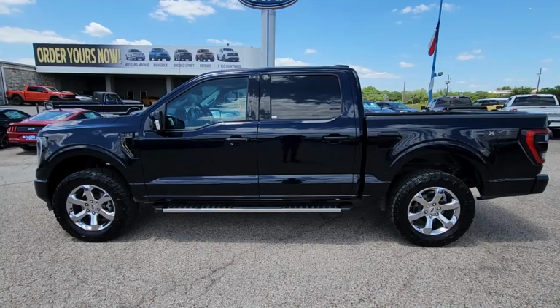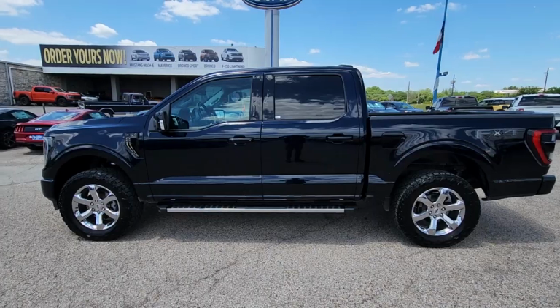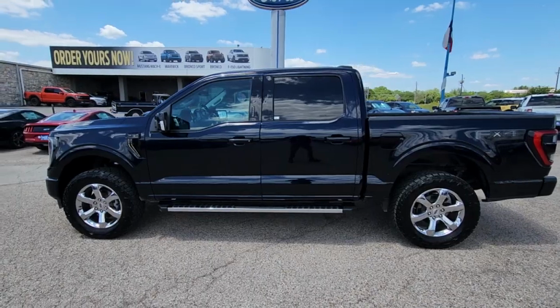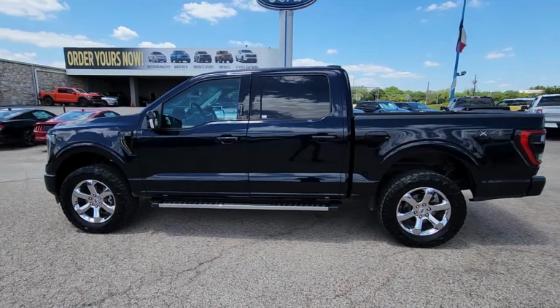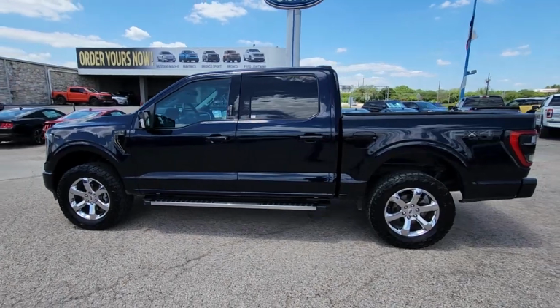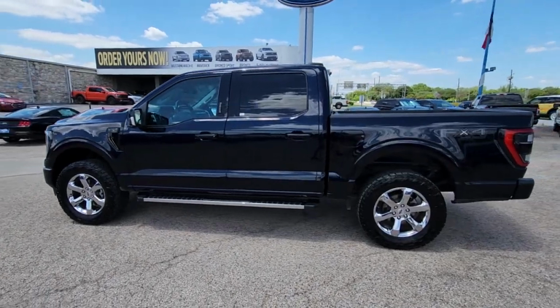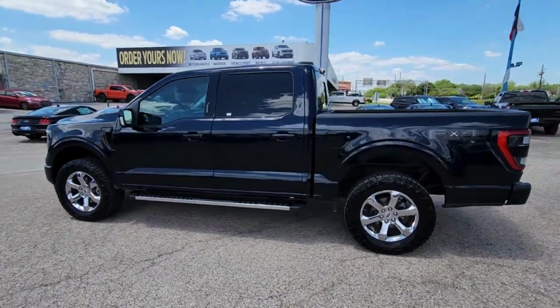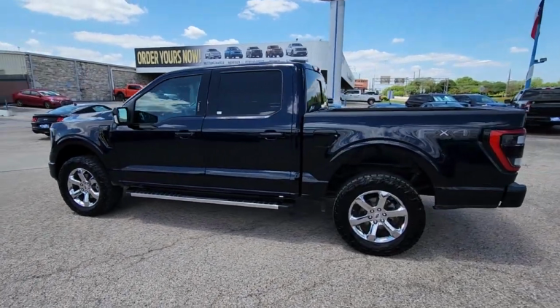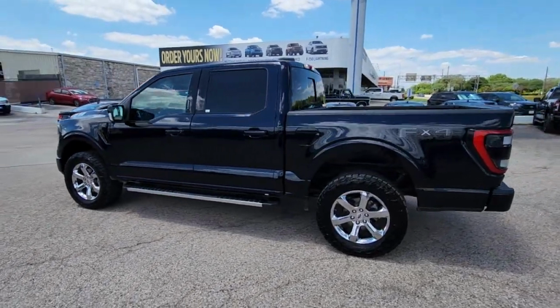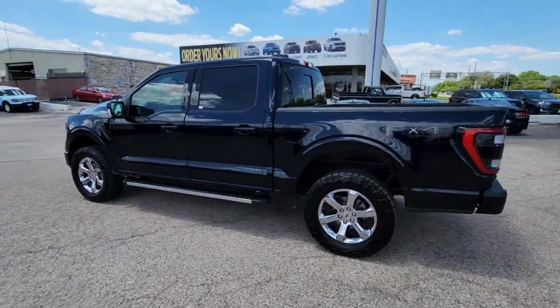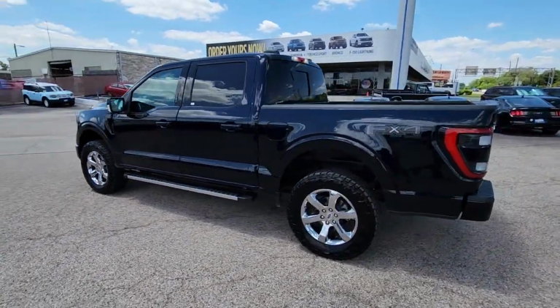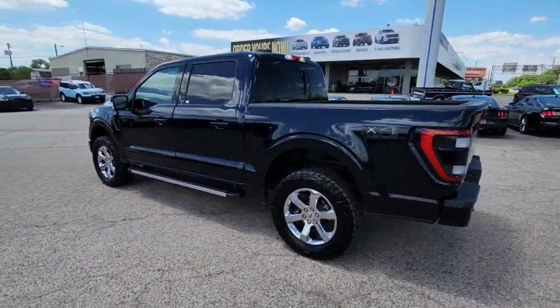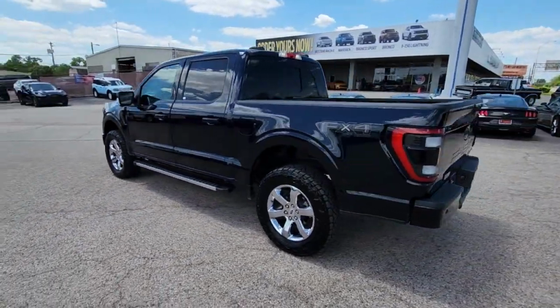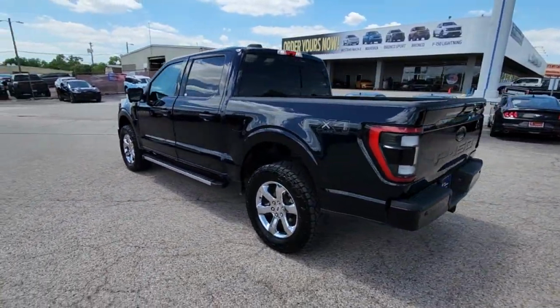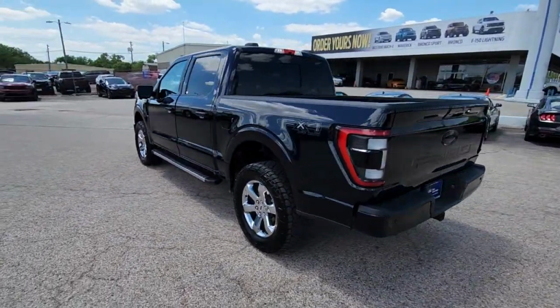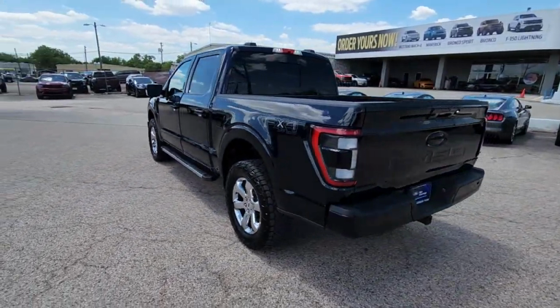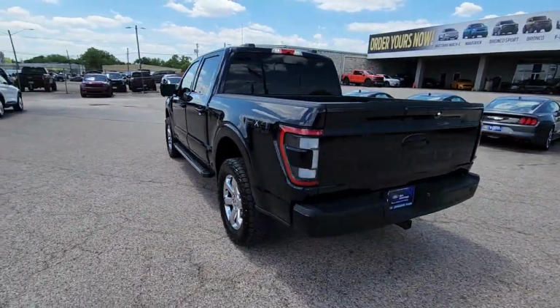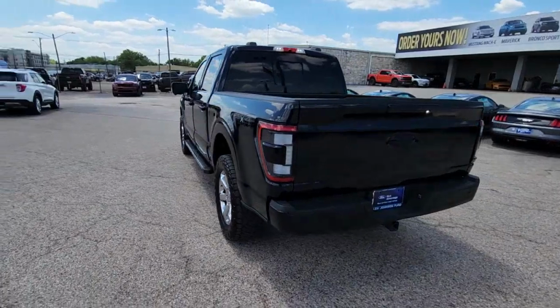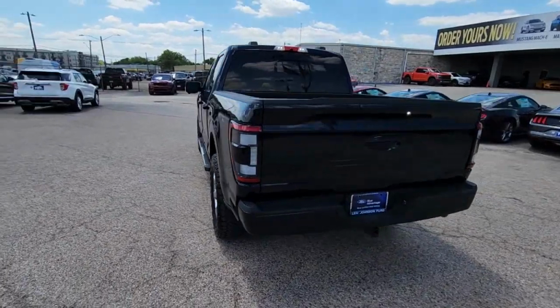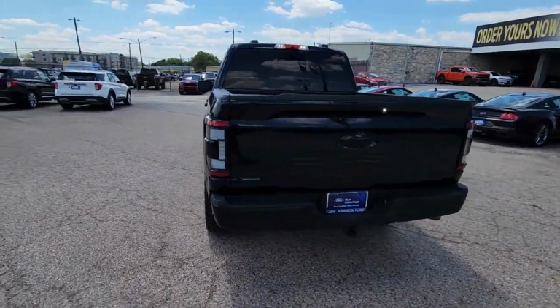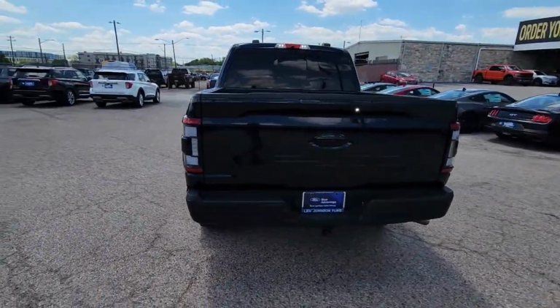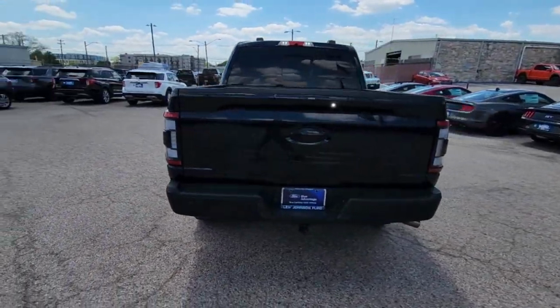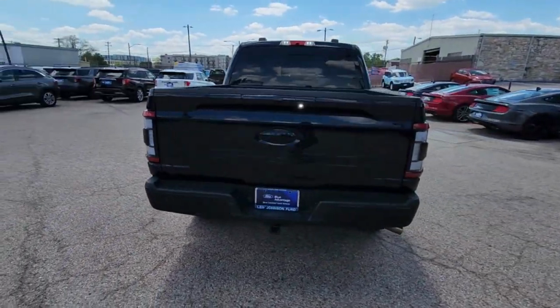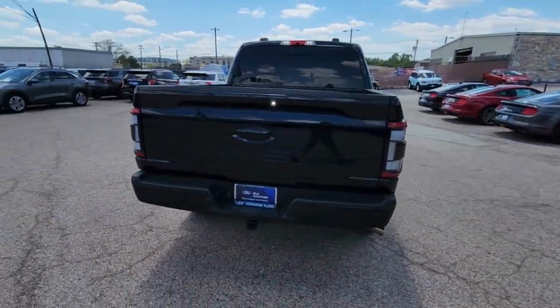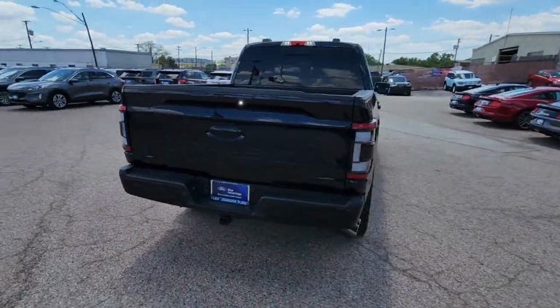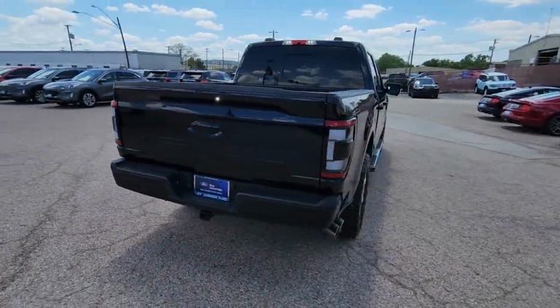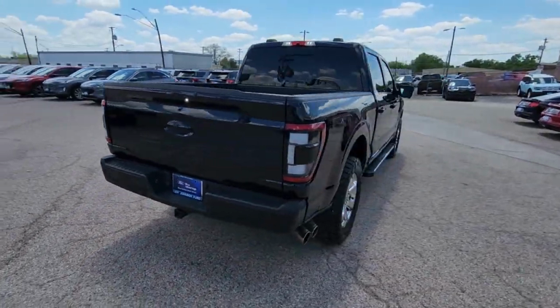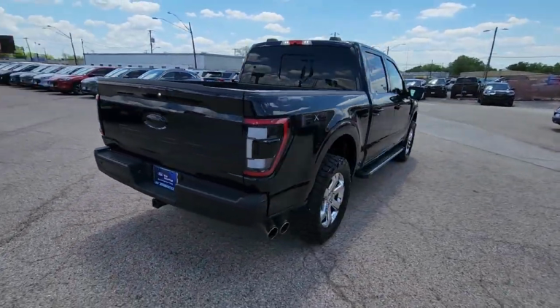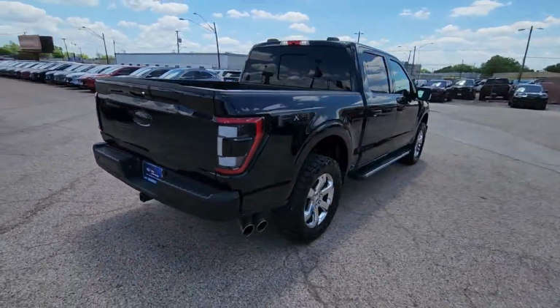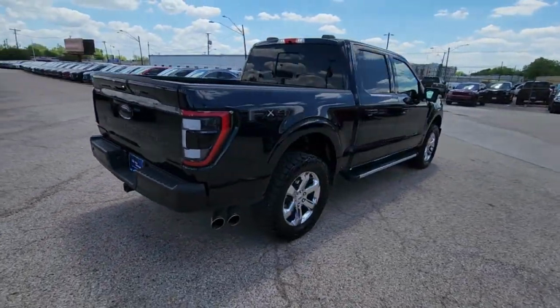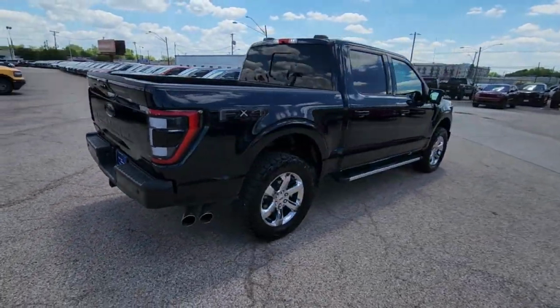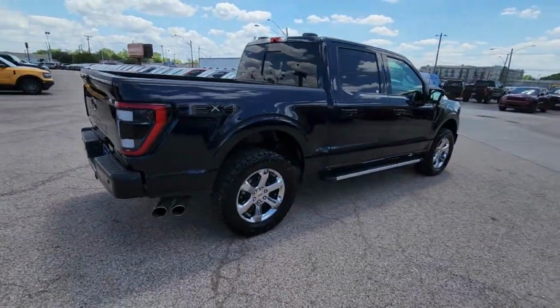Here is a wonderful 2021 Ford F-150. This vehicle is an outstanding buy with fewer than 25,000 miles on the odometer.